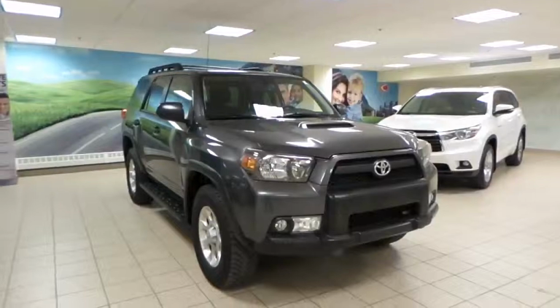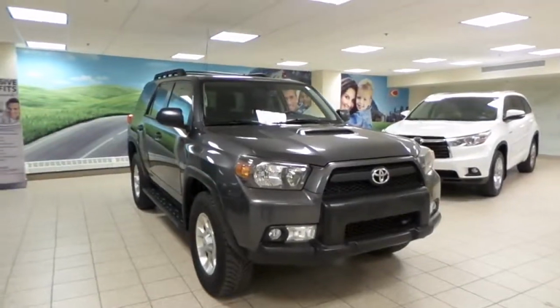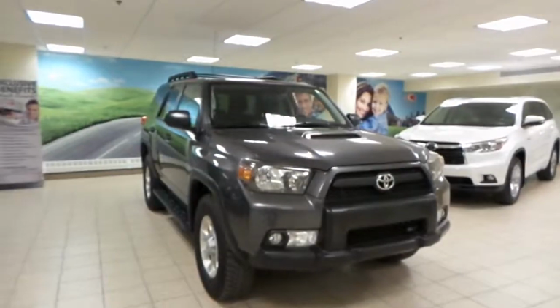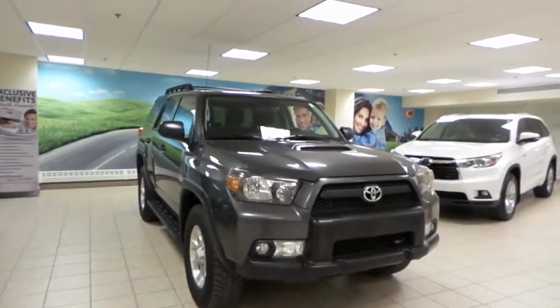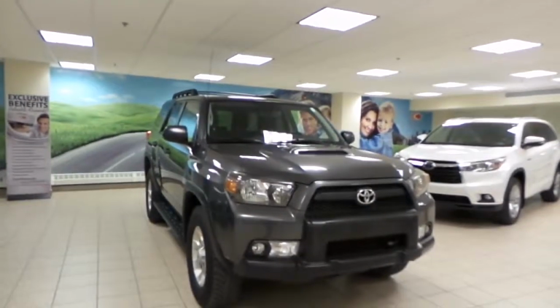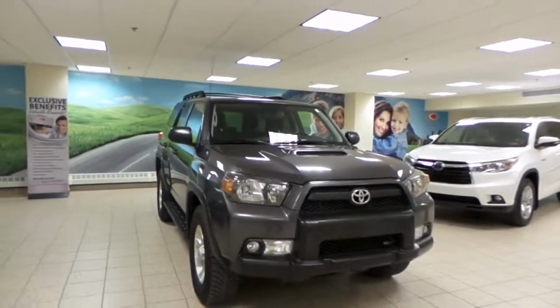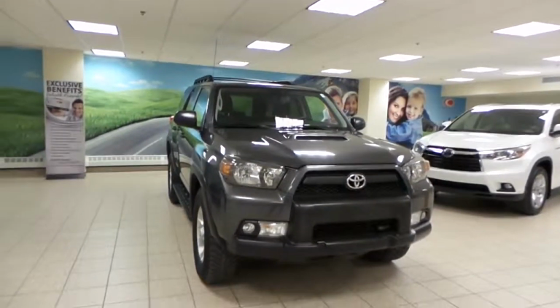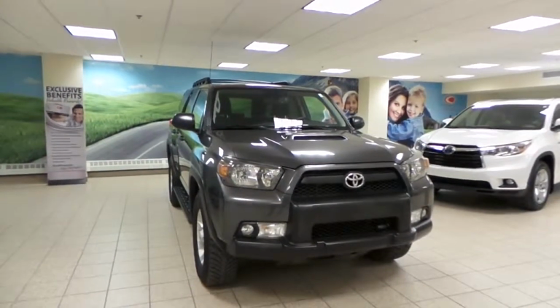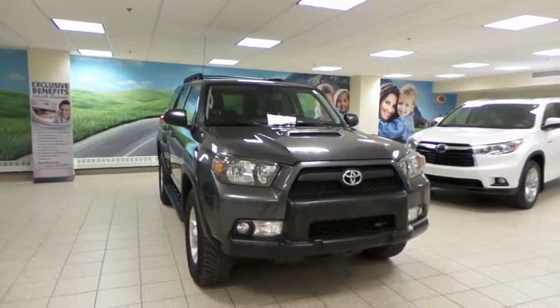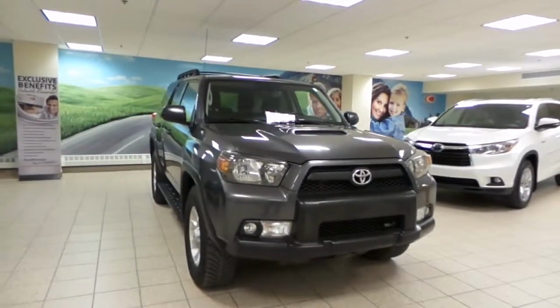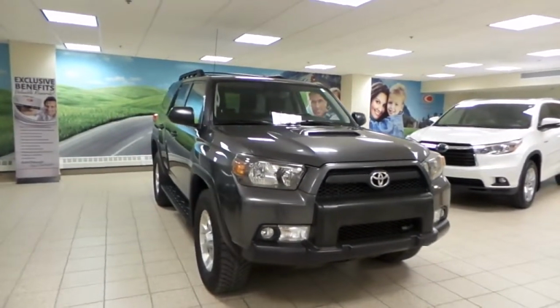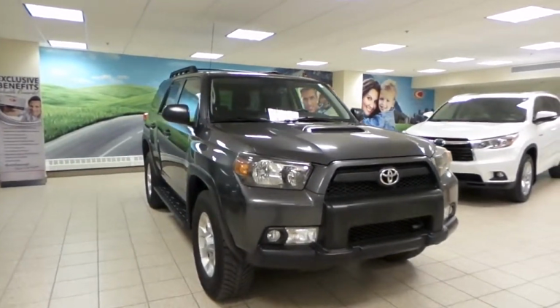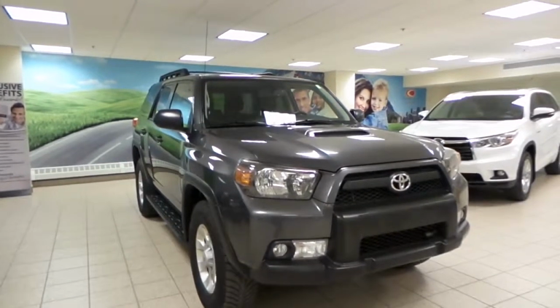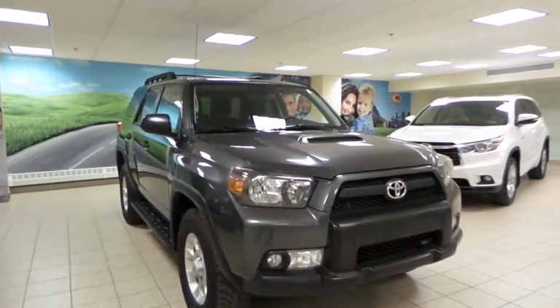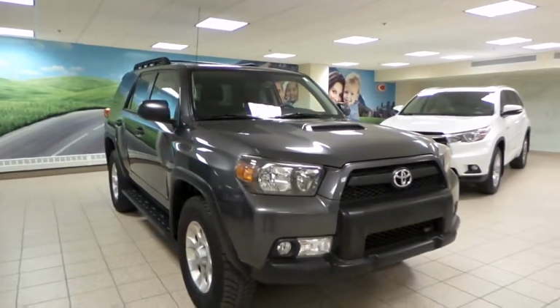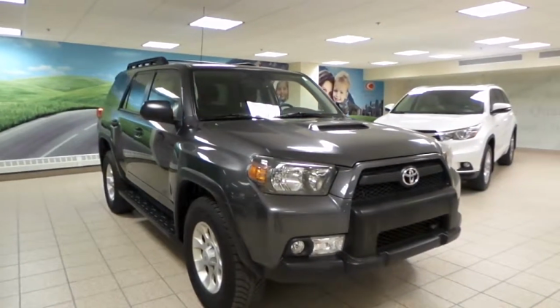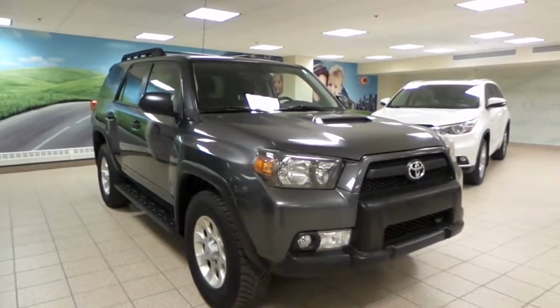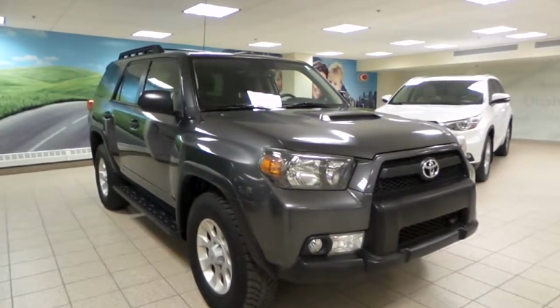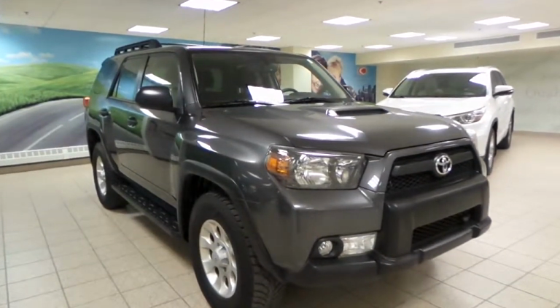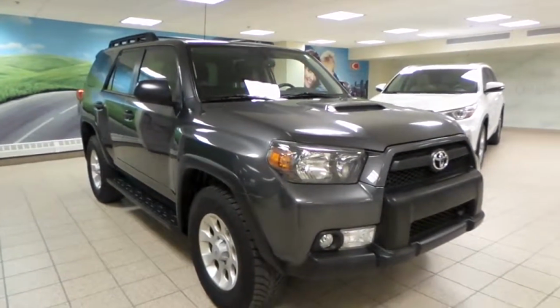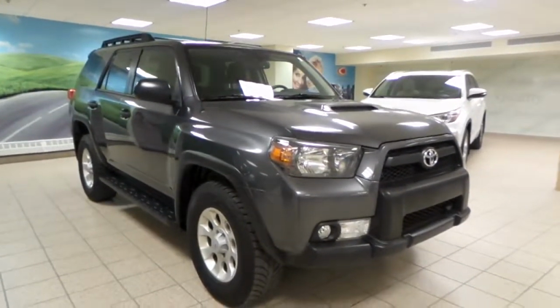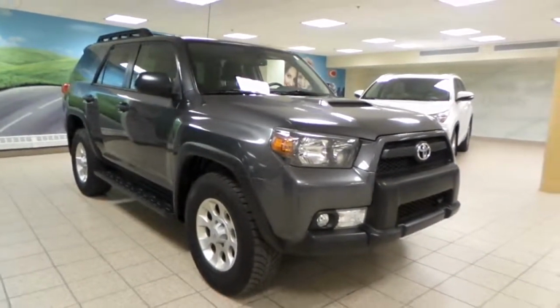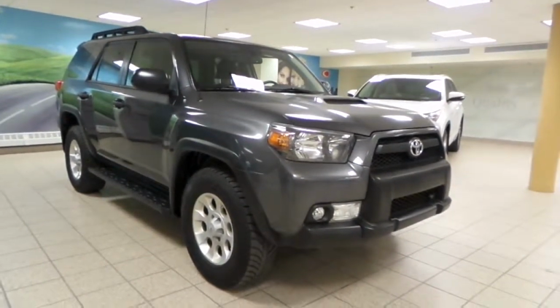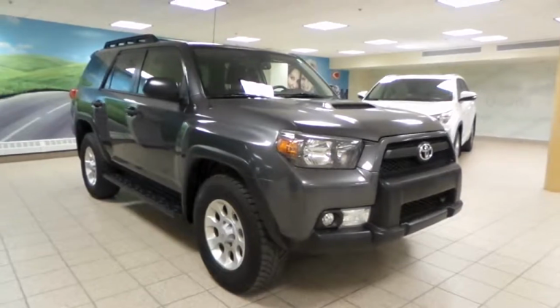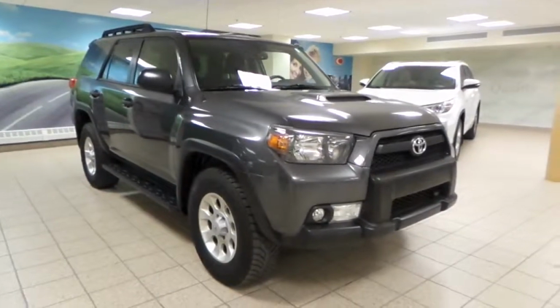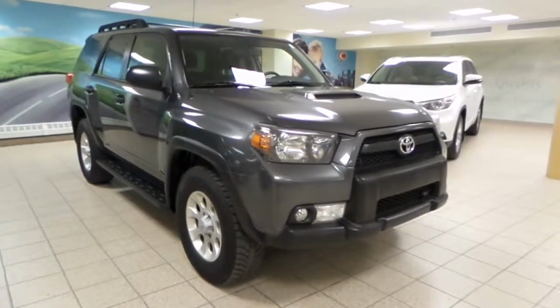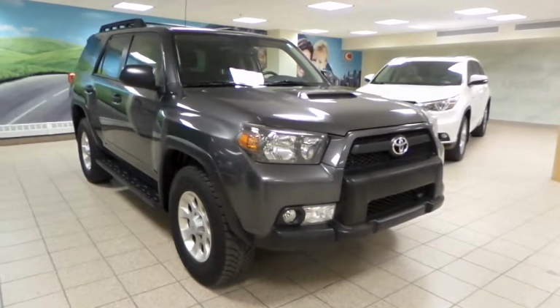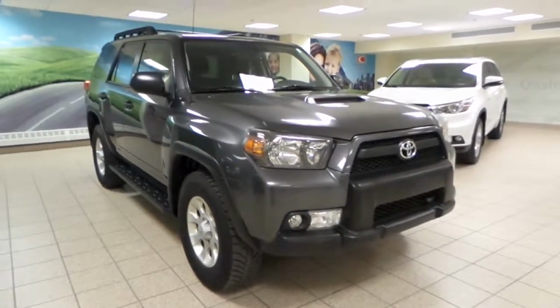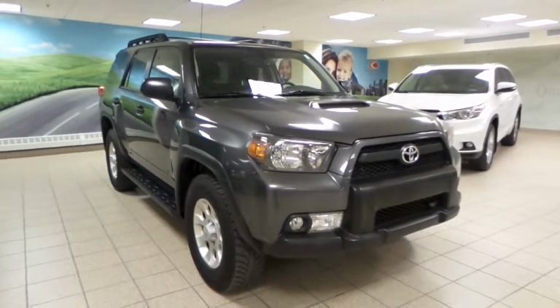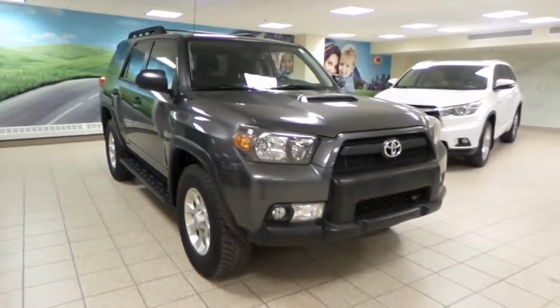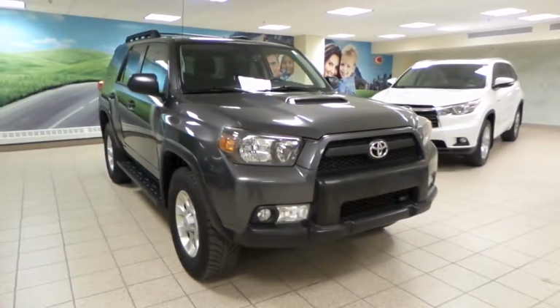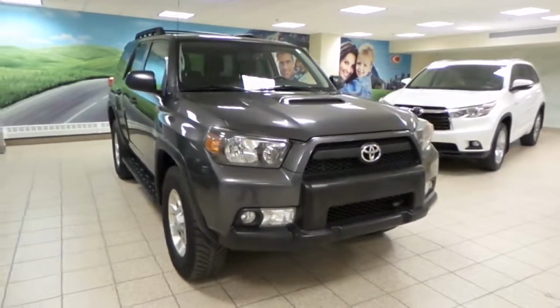This is Ian here at Charles Gens at Scion. Today we have this 2011 Toyota 4Runner. This is the SR5, magnetic gray exterior, V6 engine, automatic transmission, four-wheel drive.